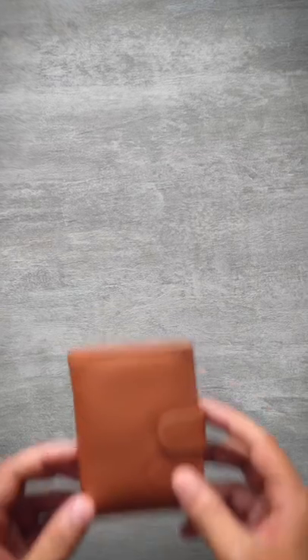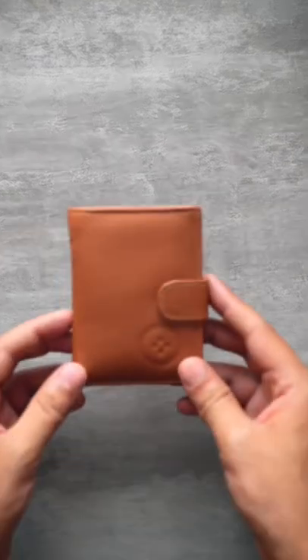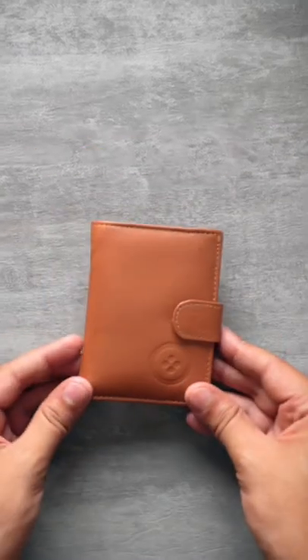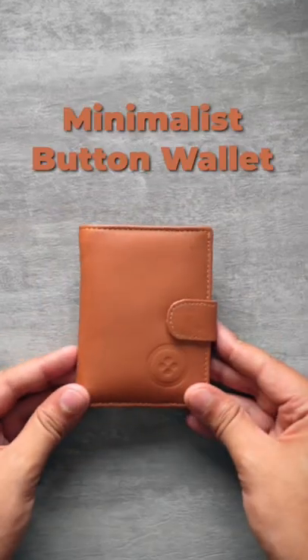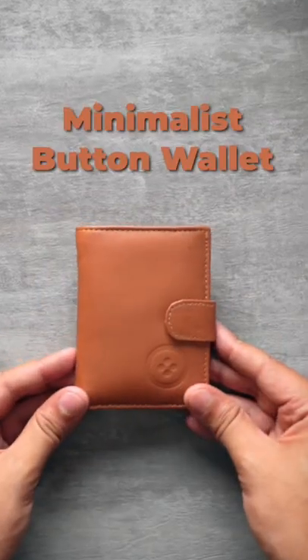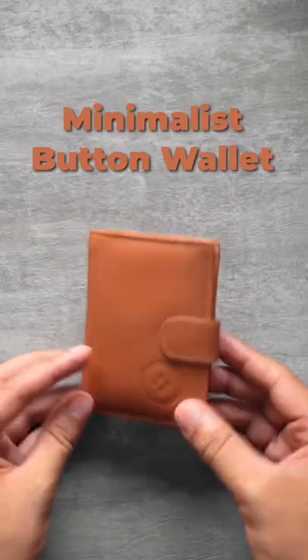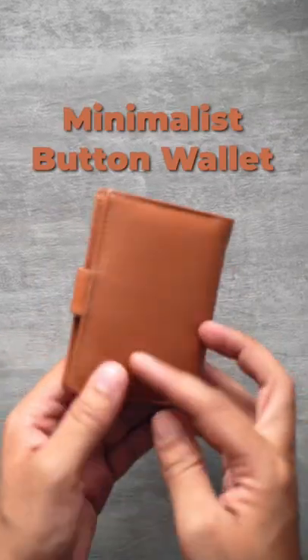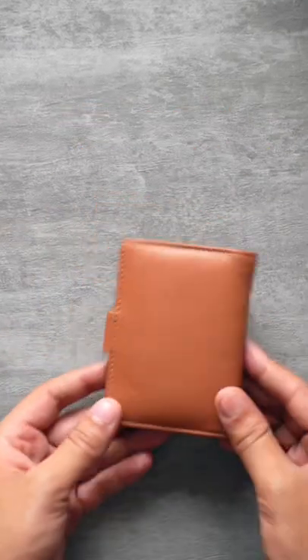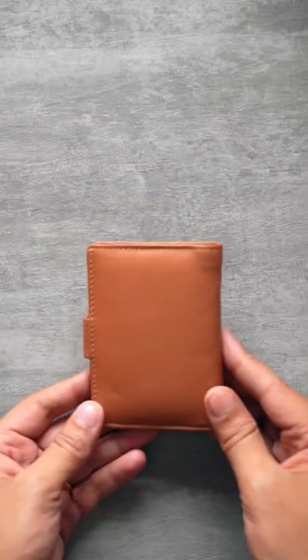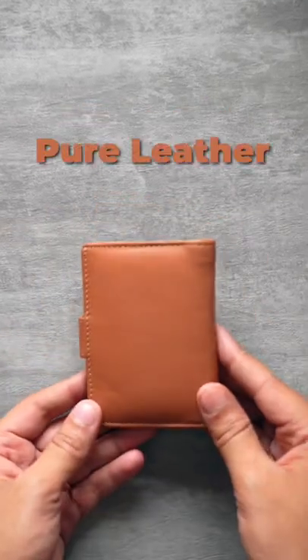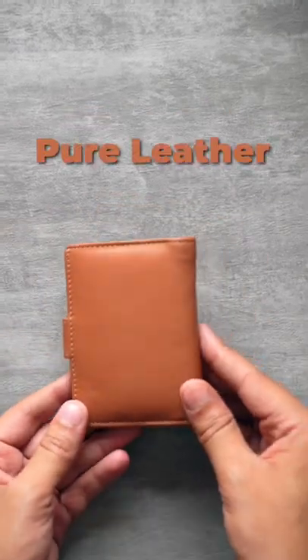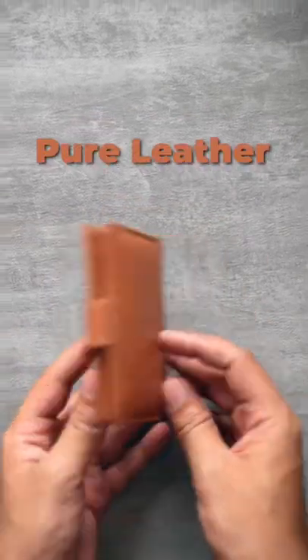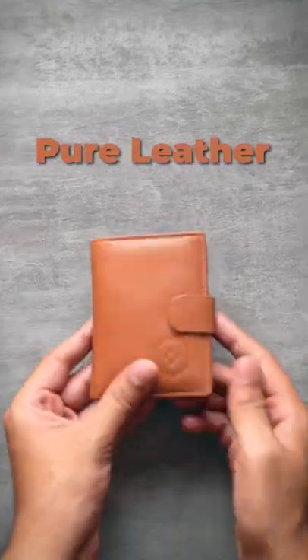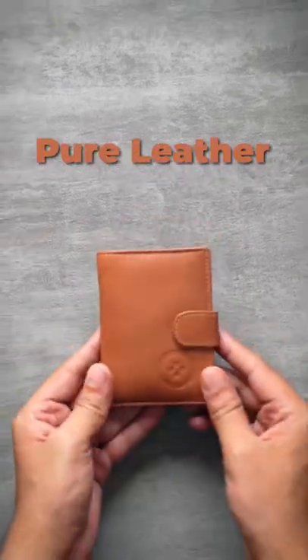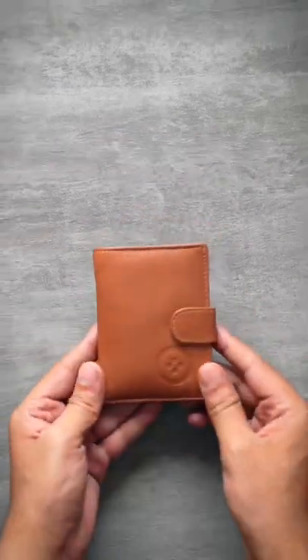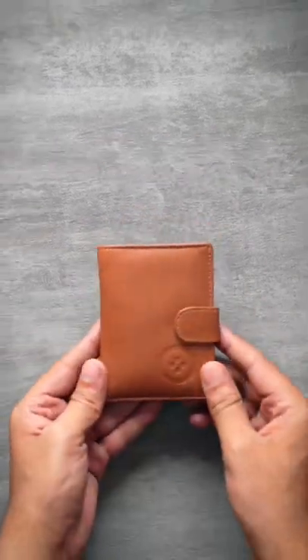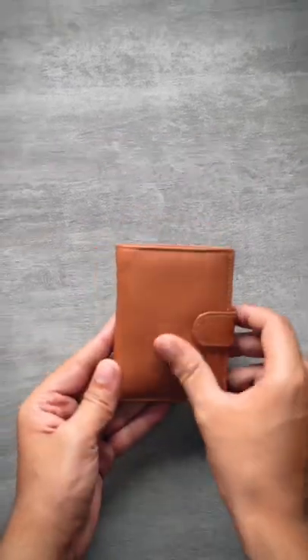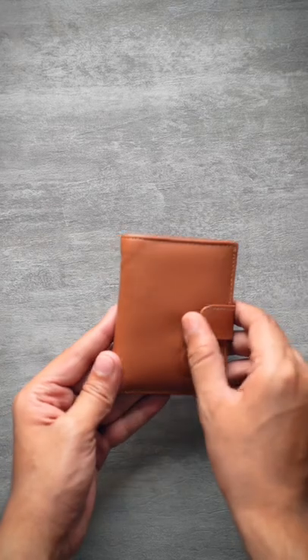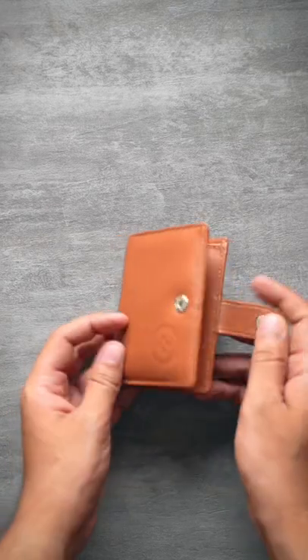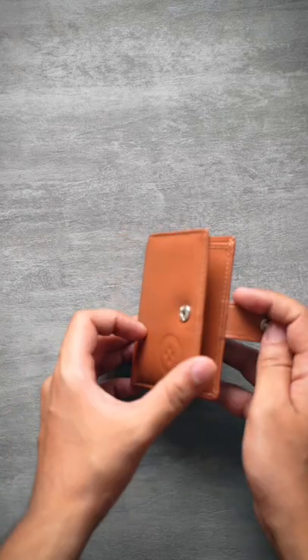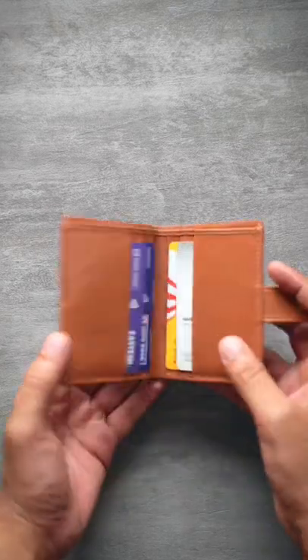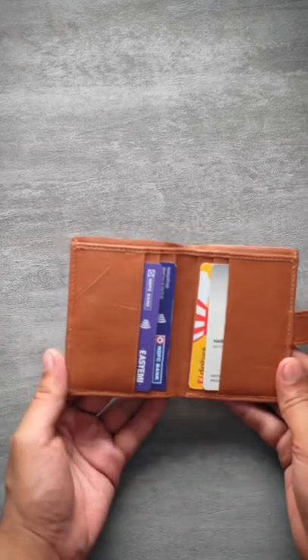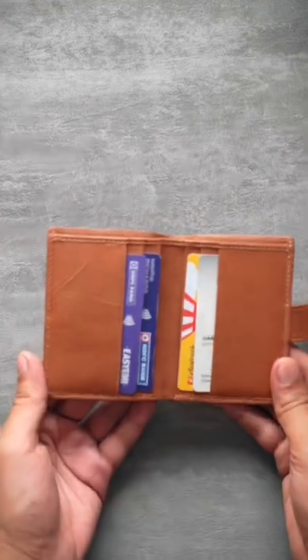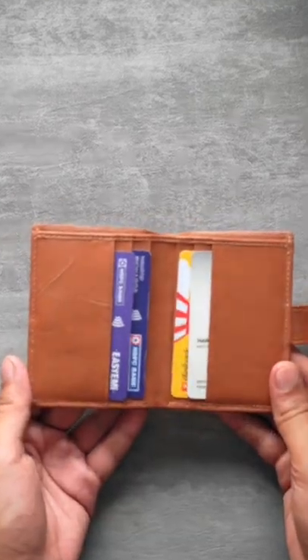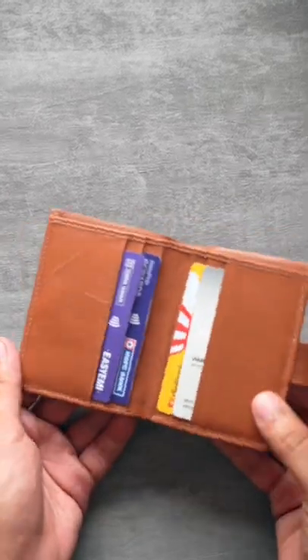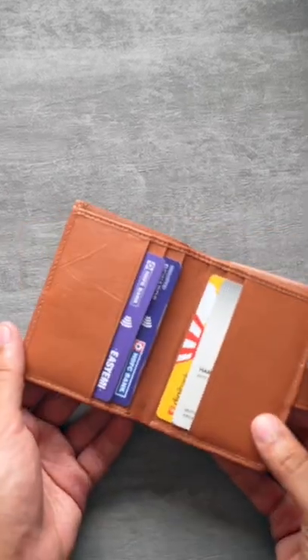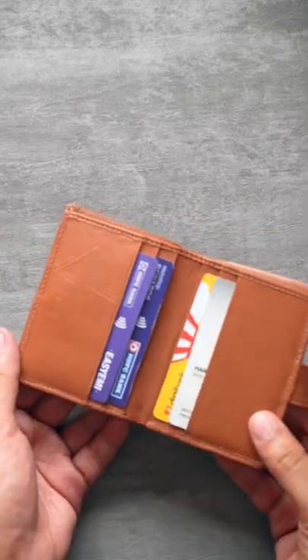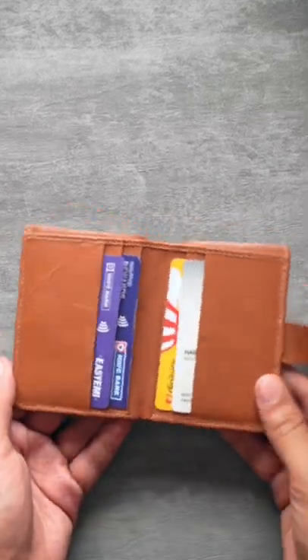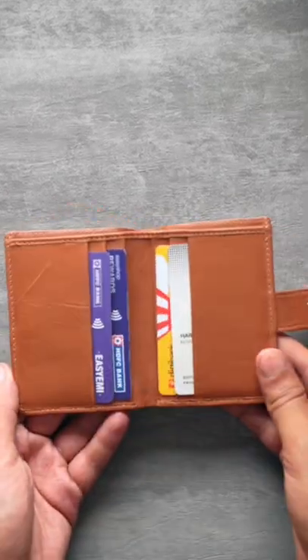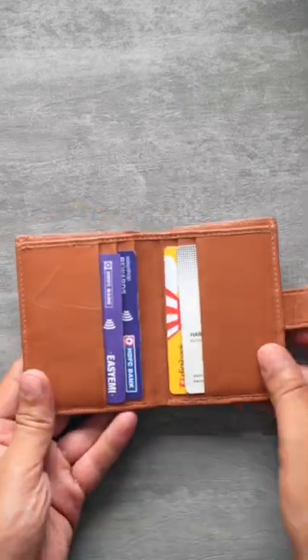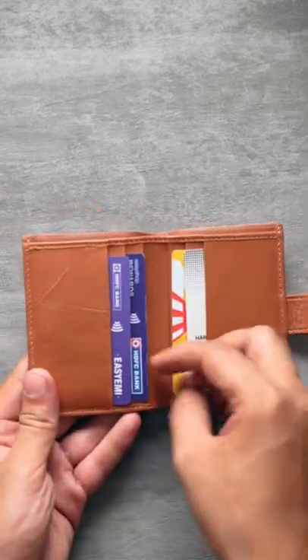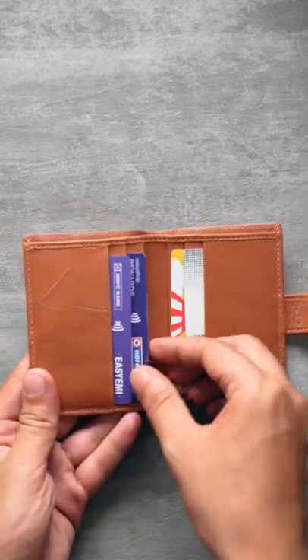This is our minimalist button wallet. It is made out of pure leather and looks amazing. Not only that, it is functional as well. But once you open up the button up front, inside you get a lot of card slots.